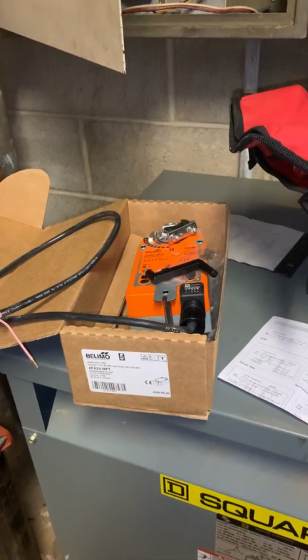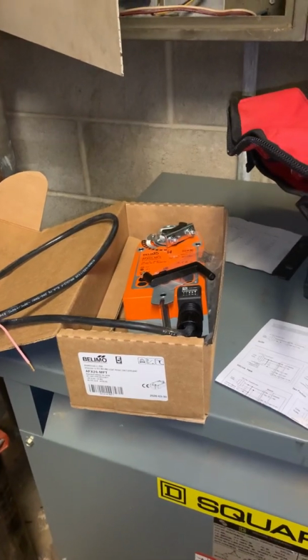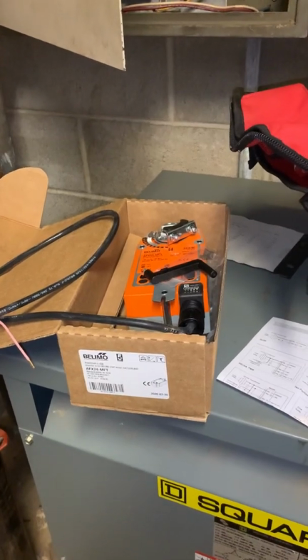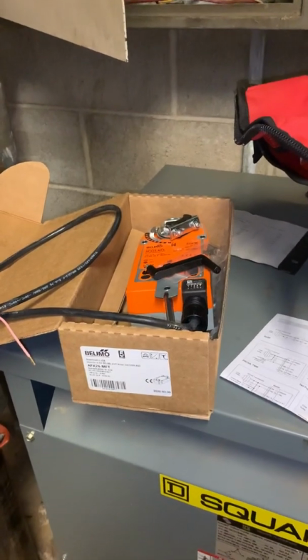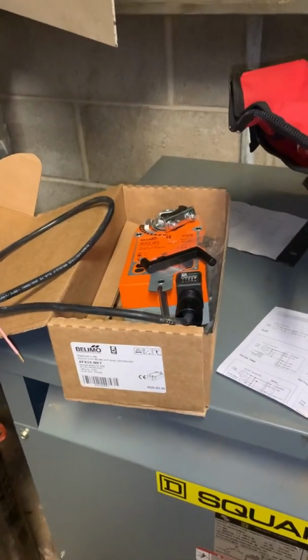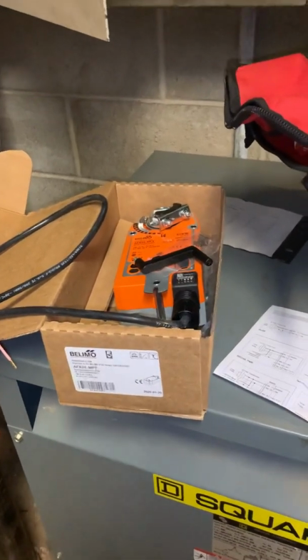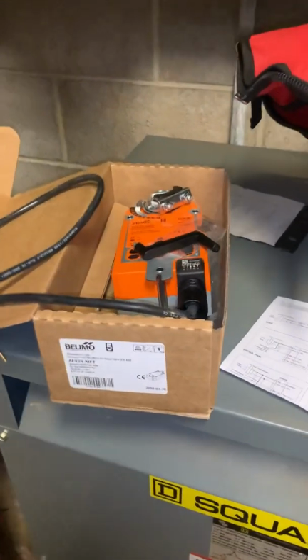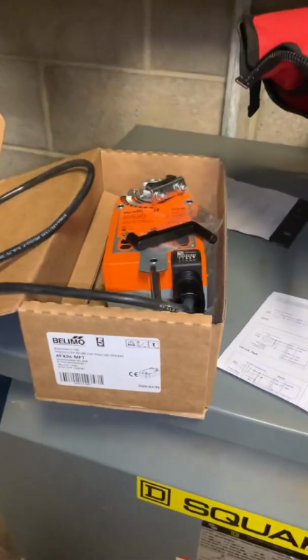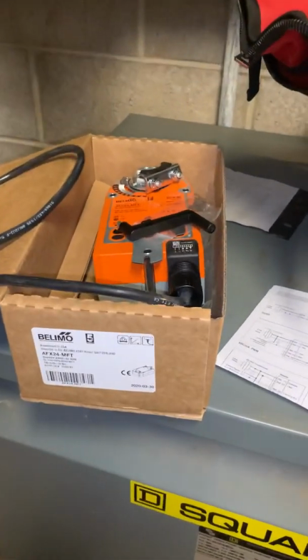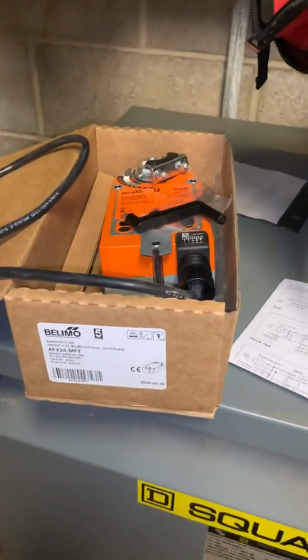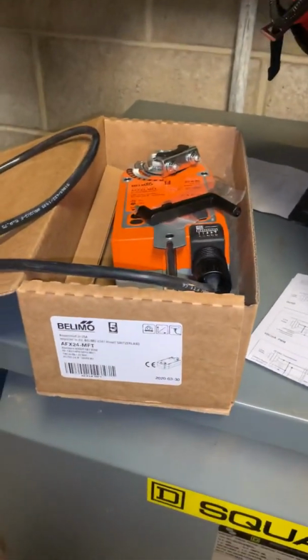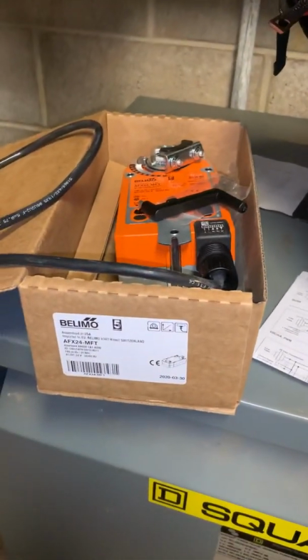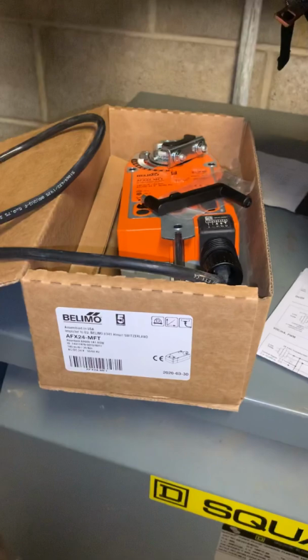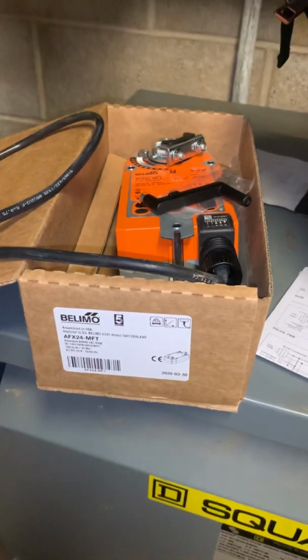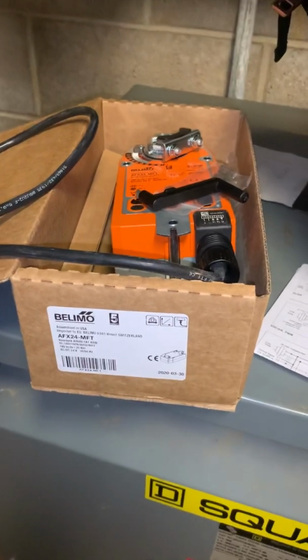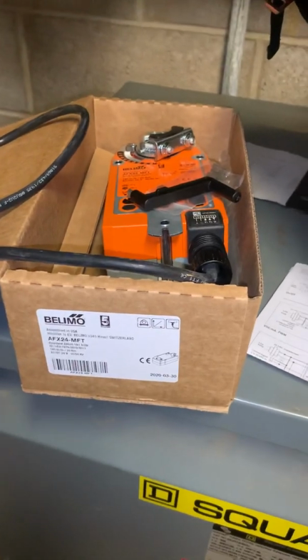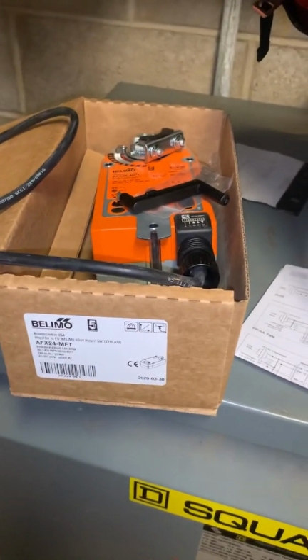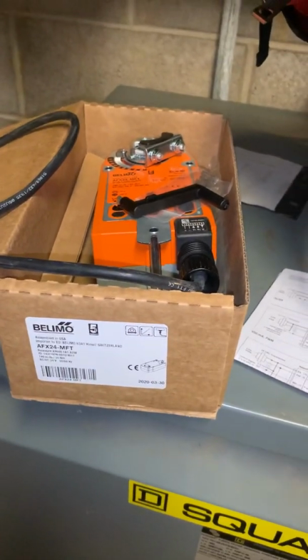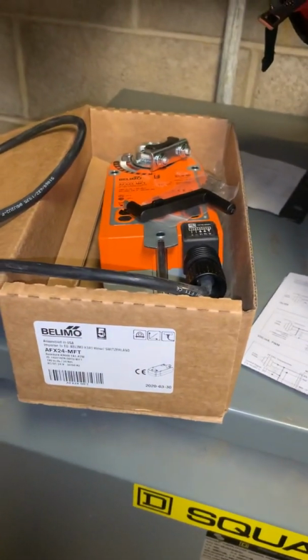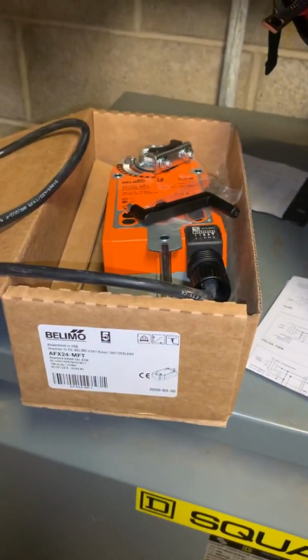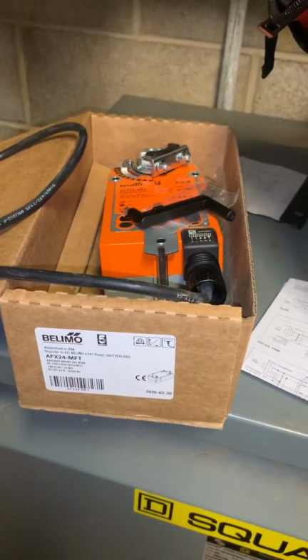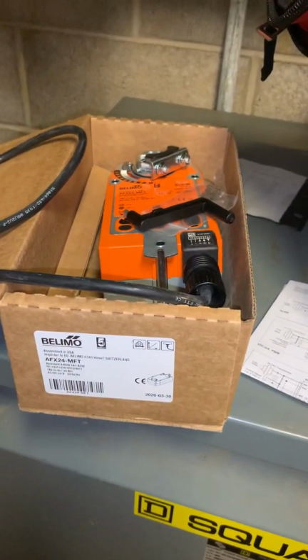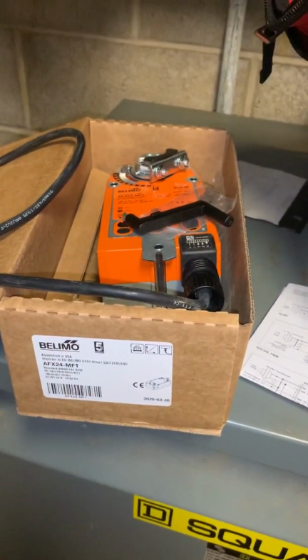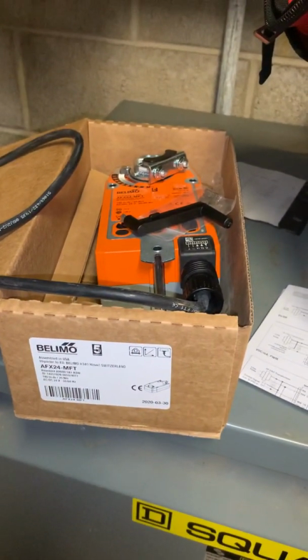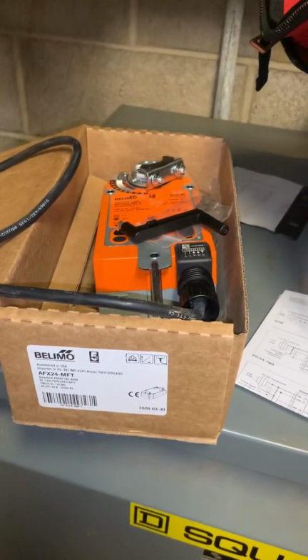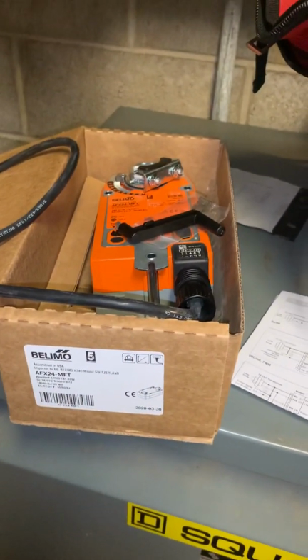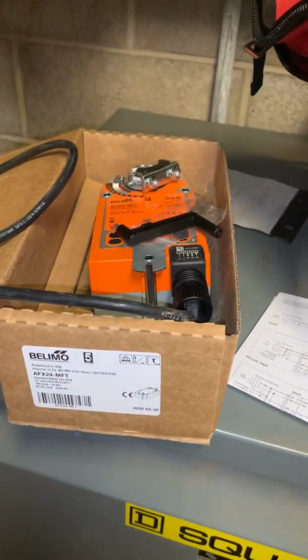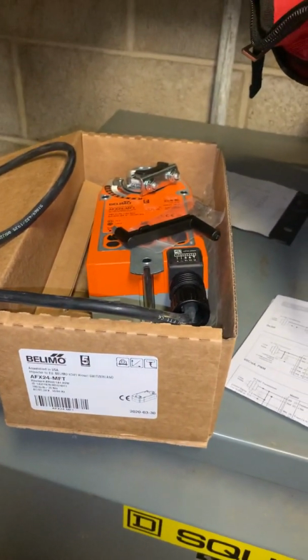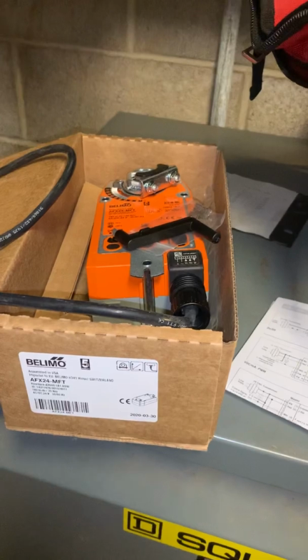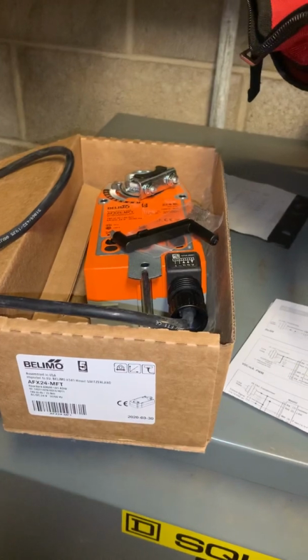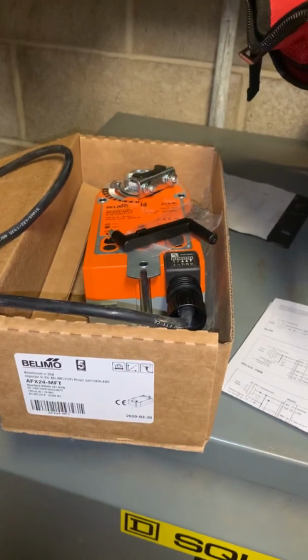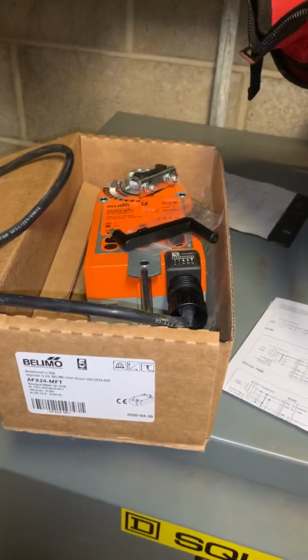How are you doing guys? Today we're going to be working on installing this Belimo actuator. This Belimo actuator is going to be controlling a three-way valve.